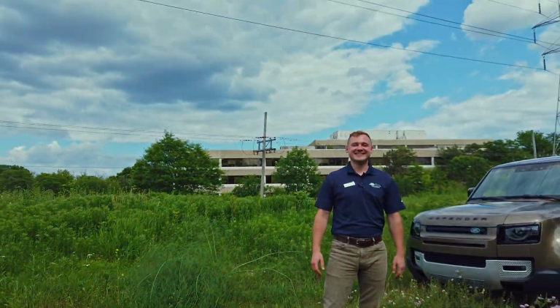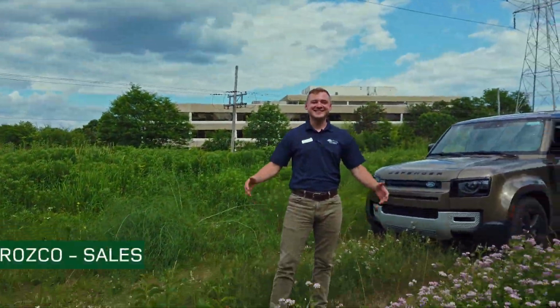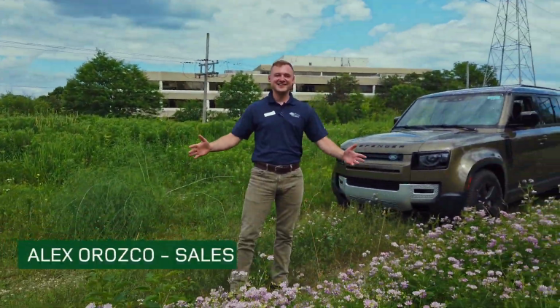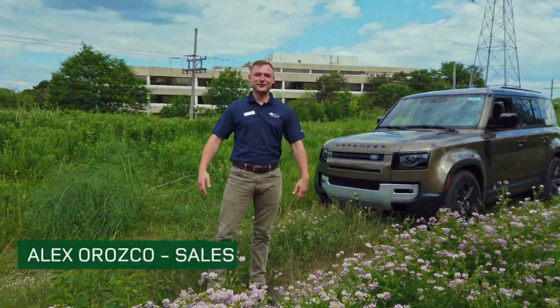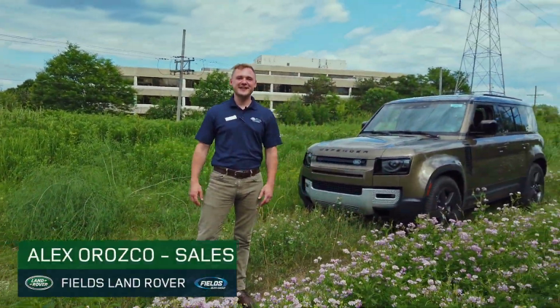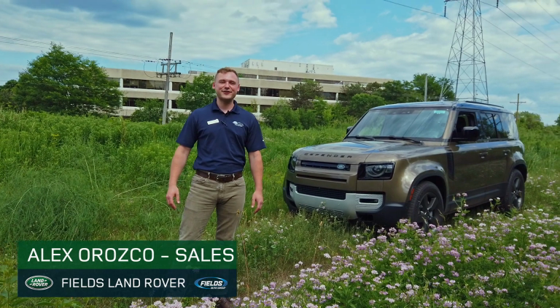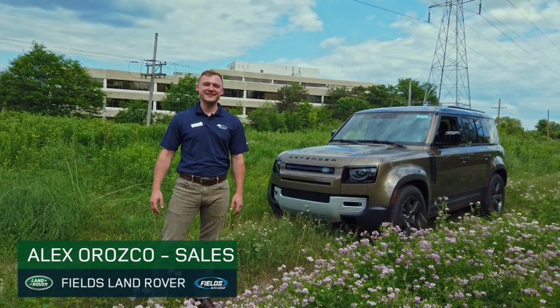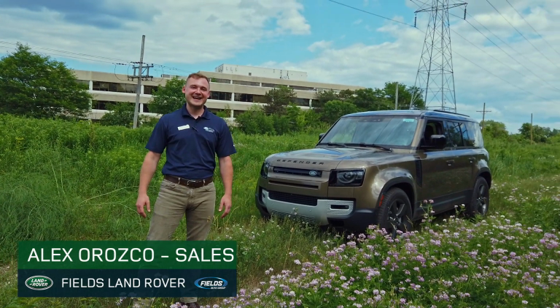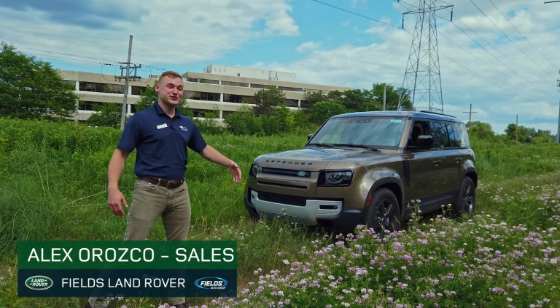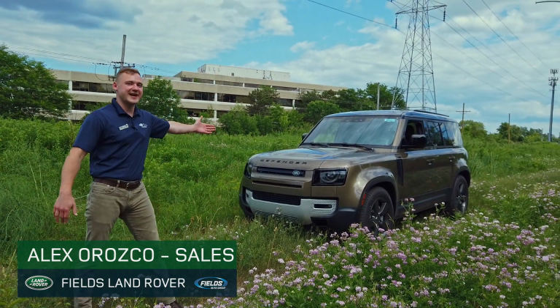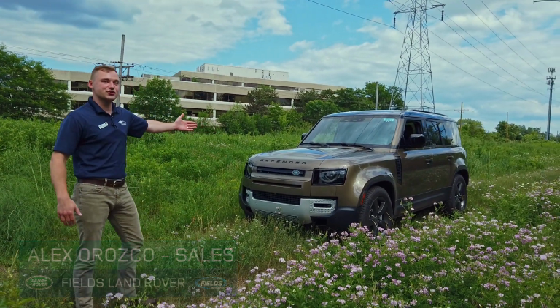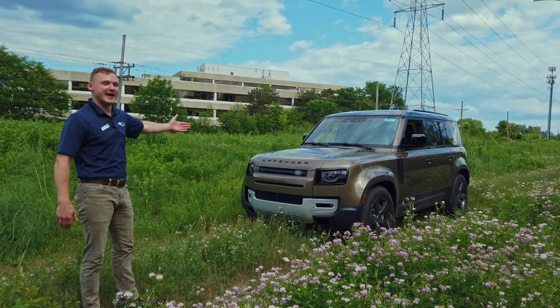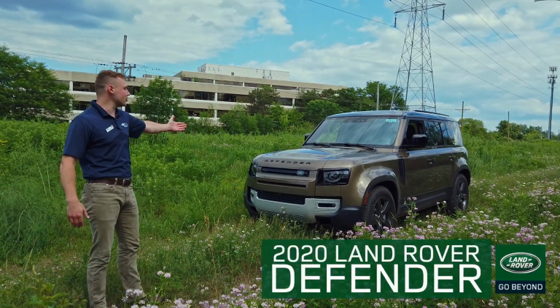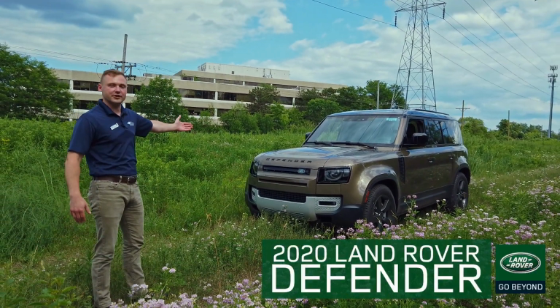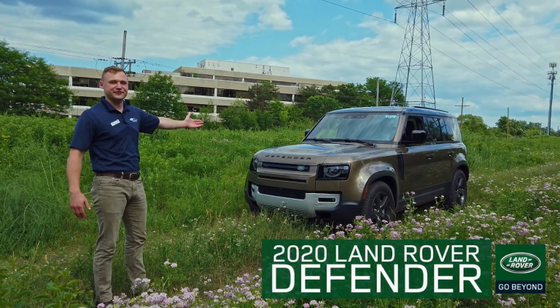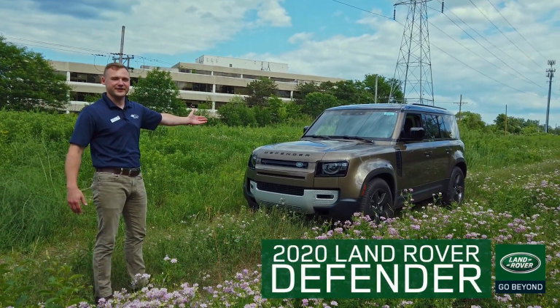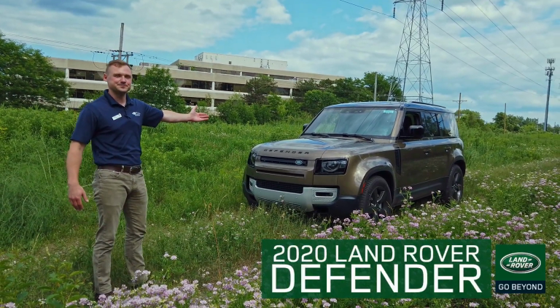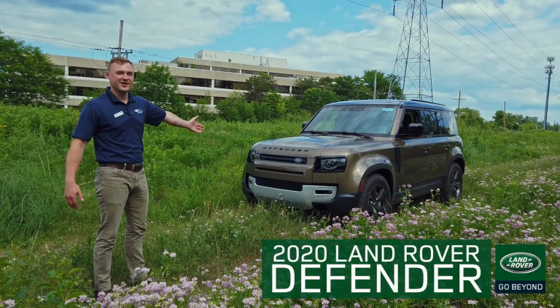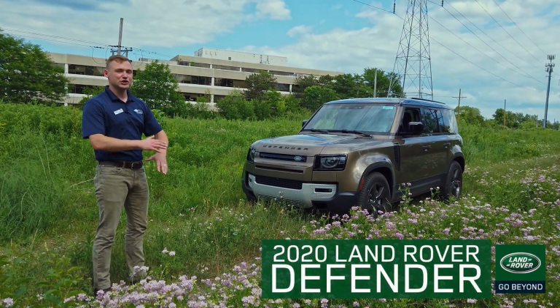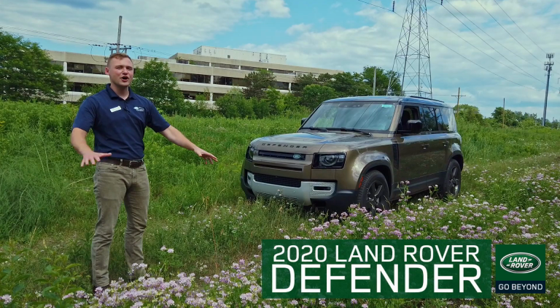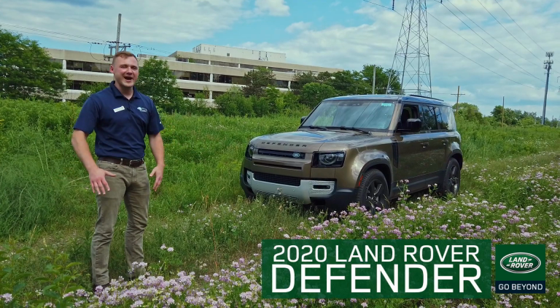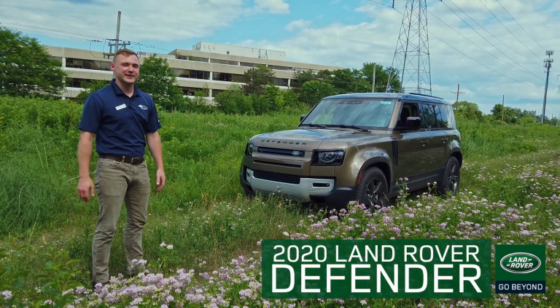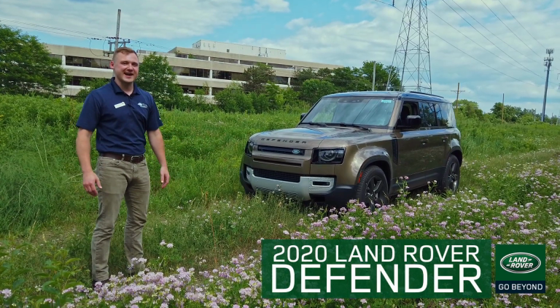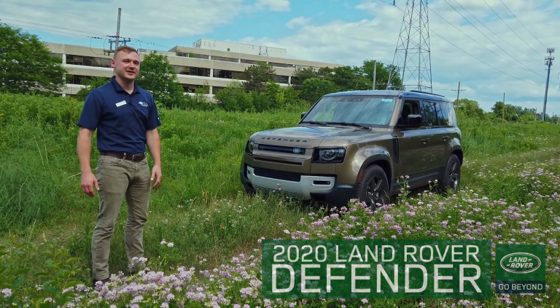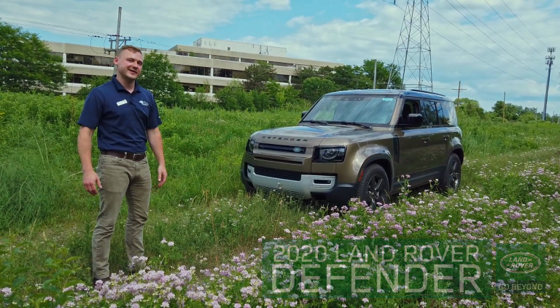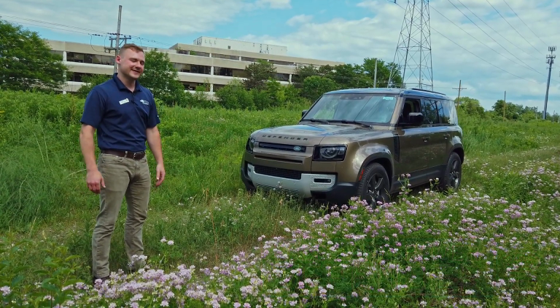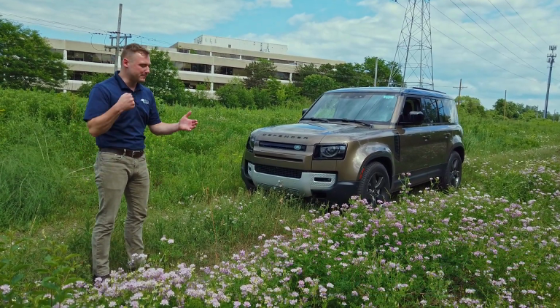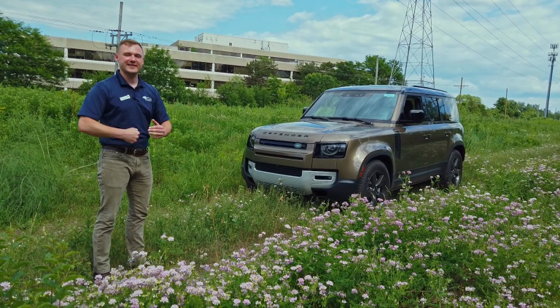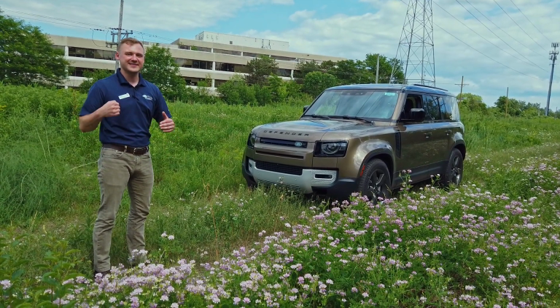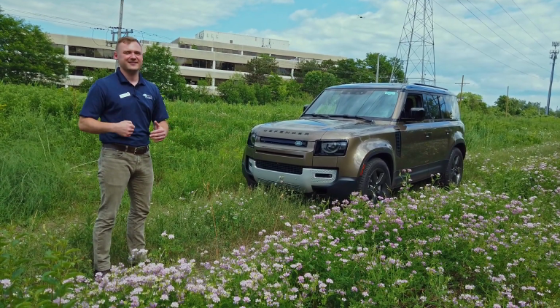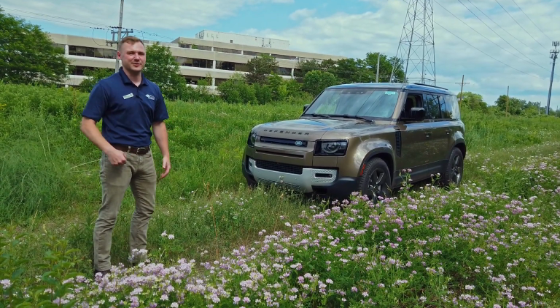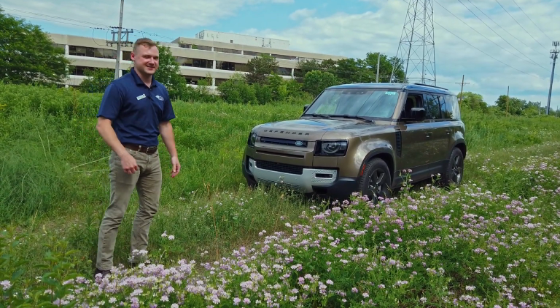This is Alex from Fields Land Rover and I want to showcase the new Land Rover Defender. A long awaited redesign has been coming and boy did they hit the nail on the head with this.